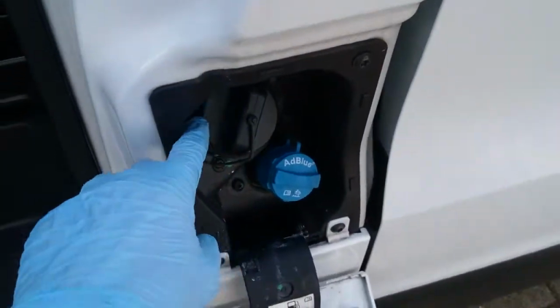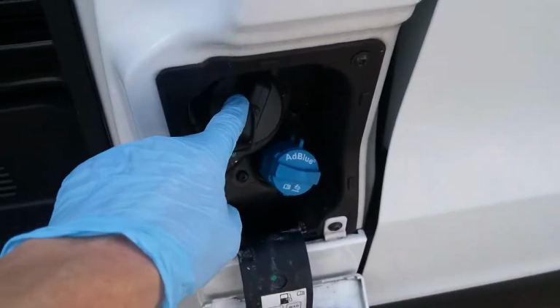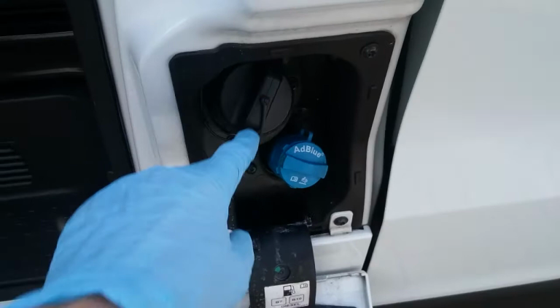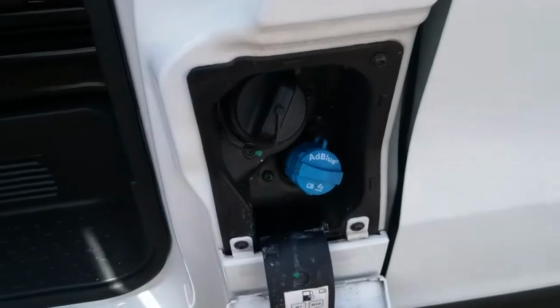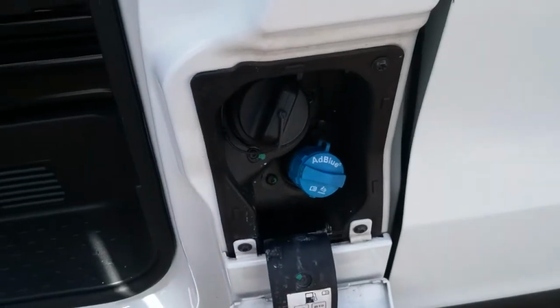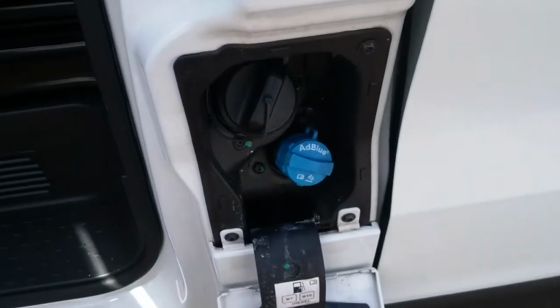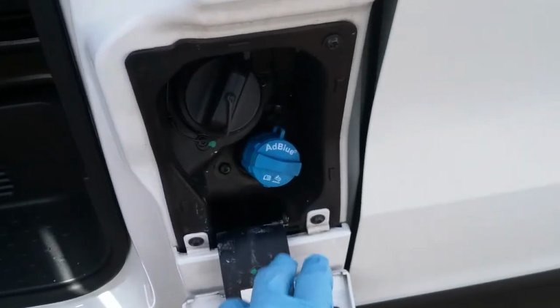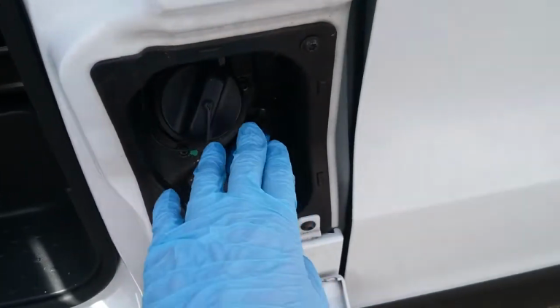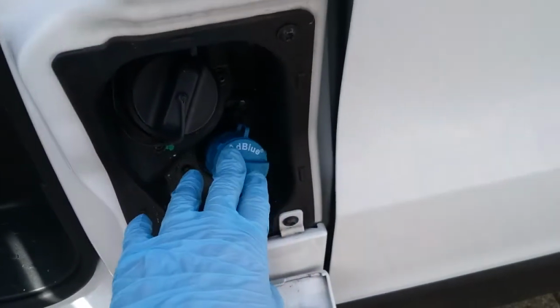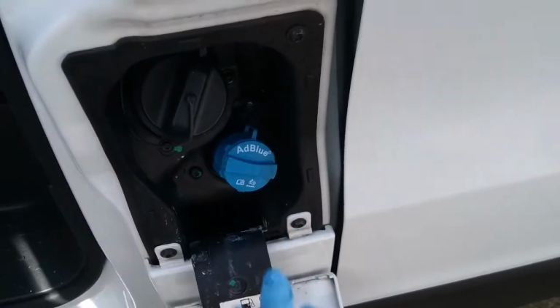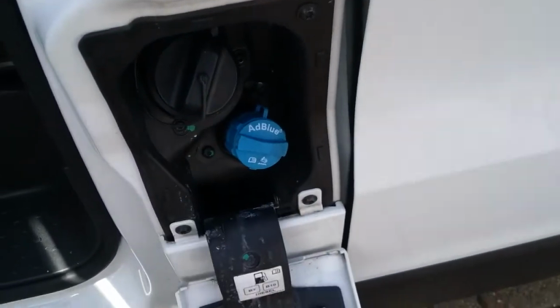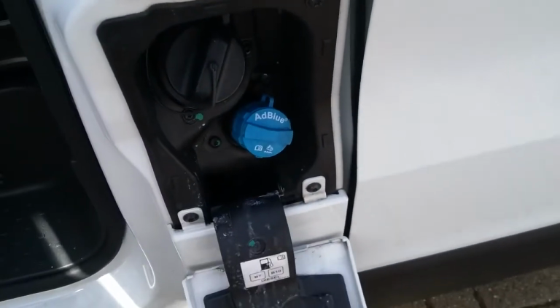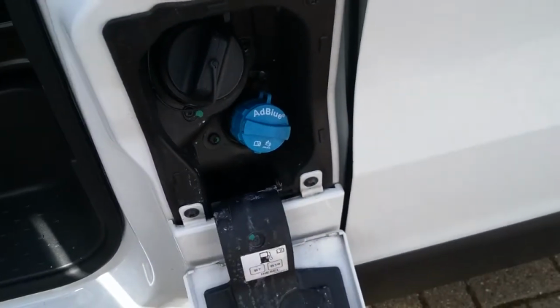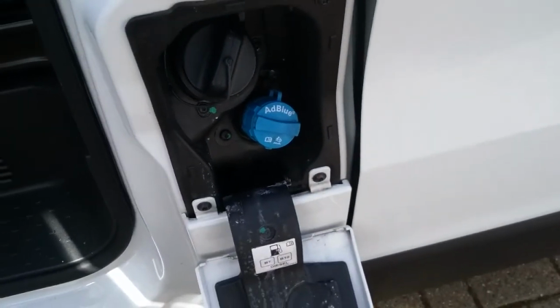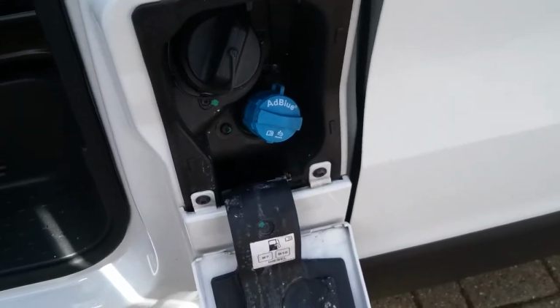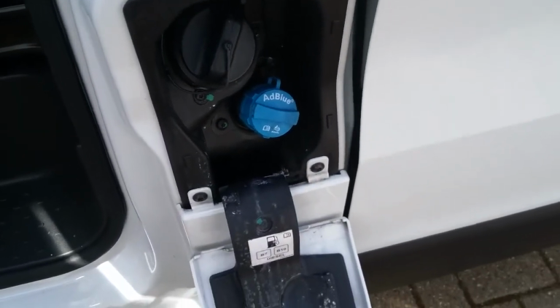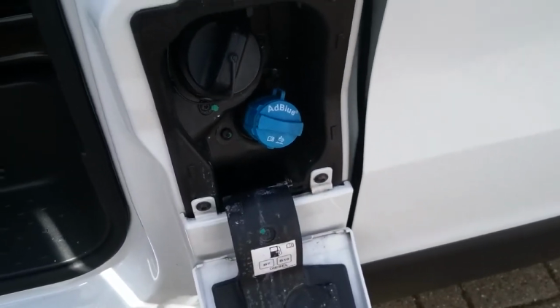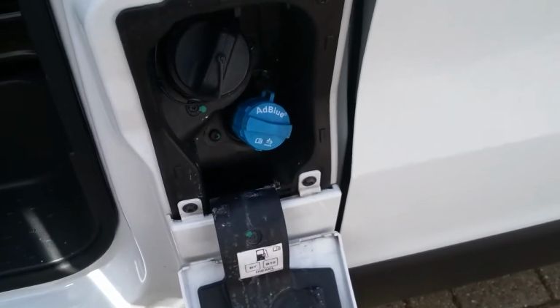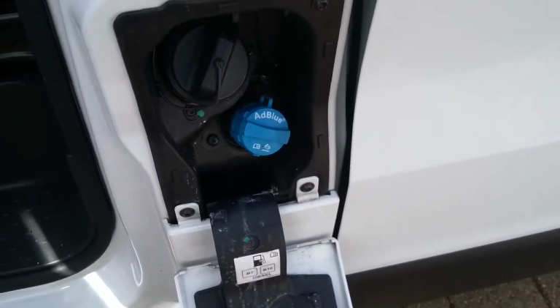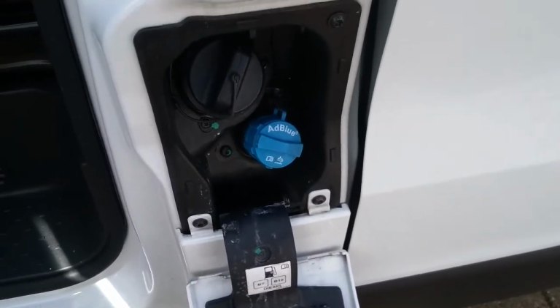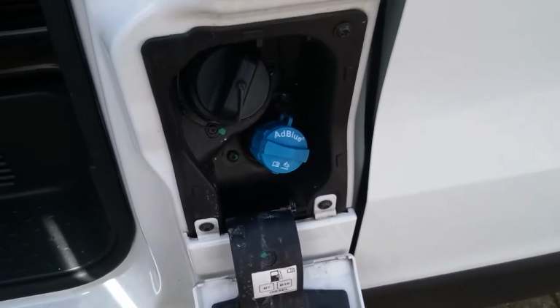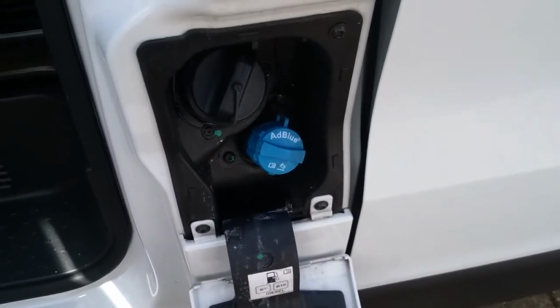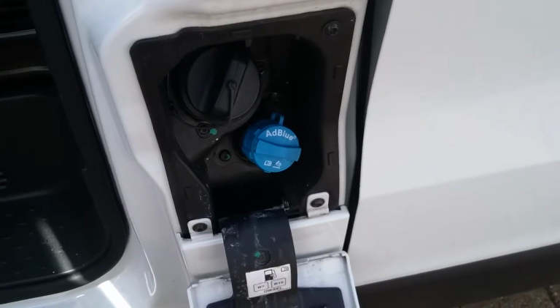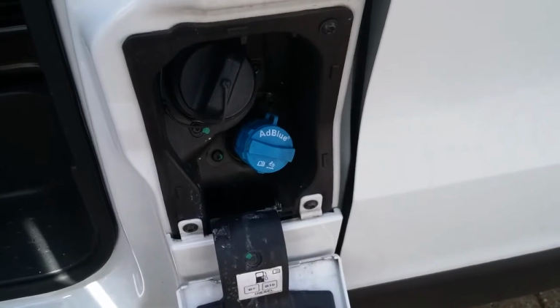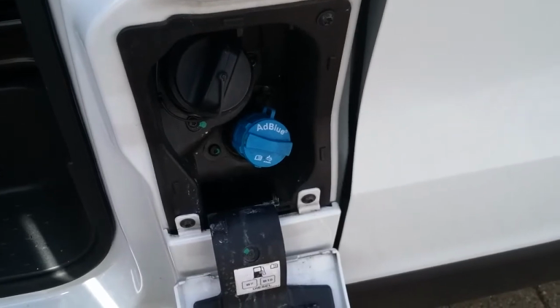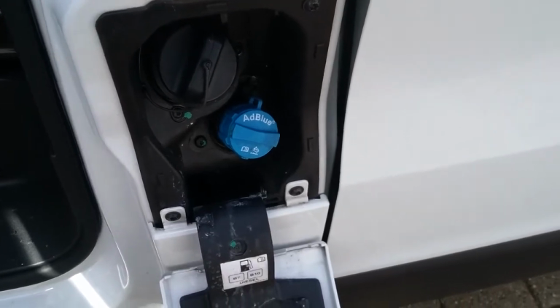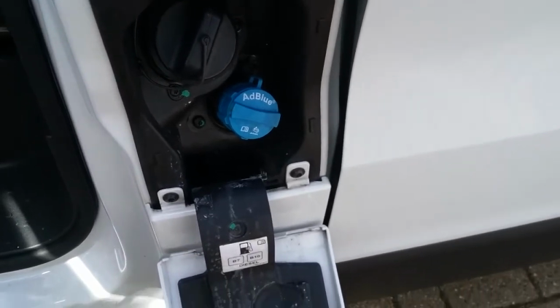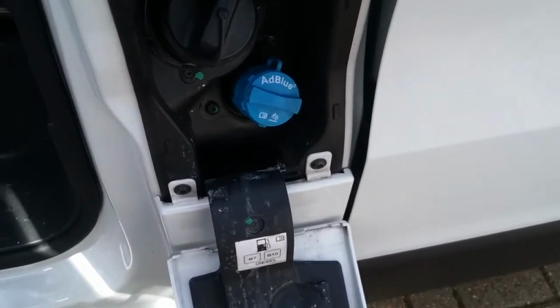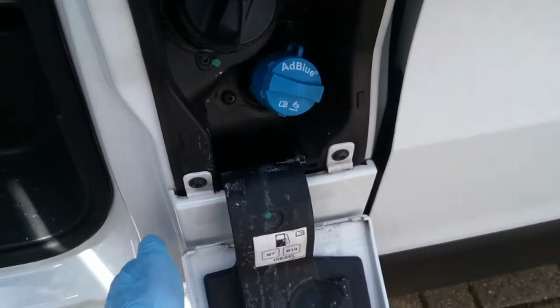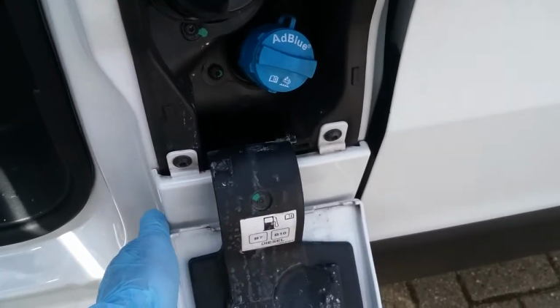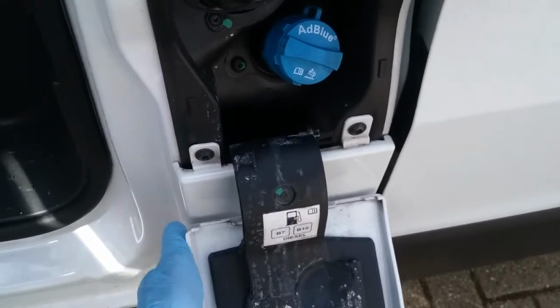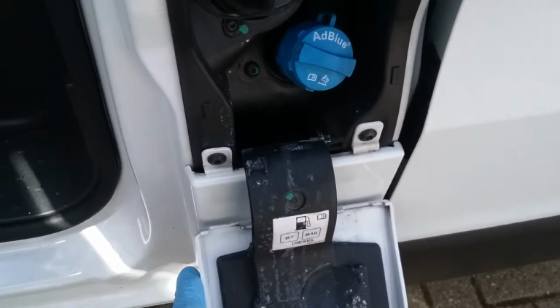Diesel fill is just here, and then AdBlue top-up just here. It will let you know on the dashboard when your AdBlue needs topping up.